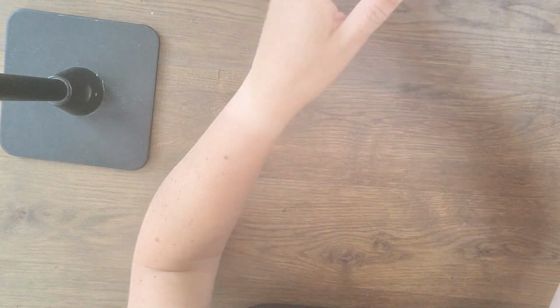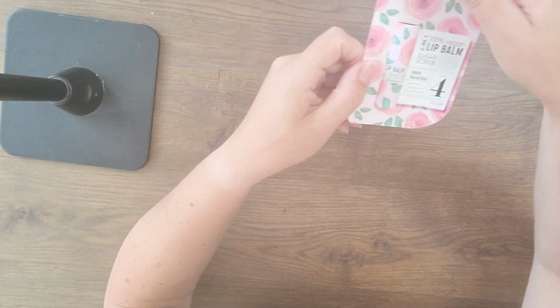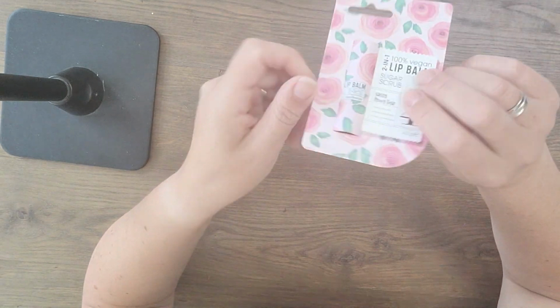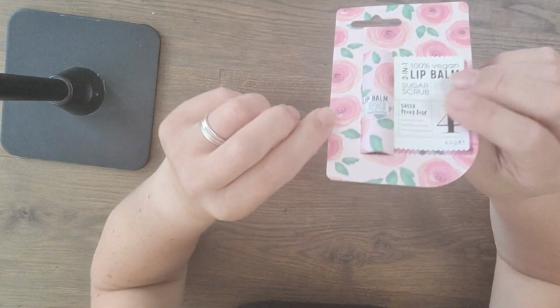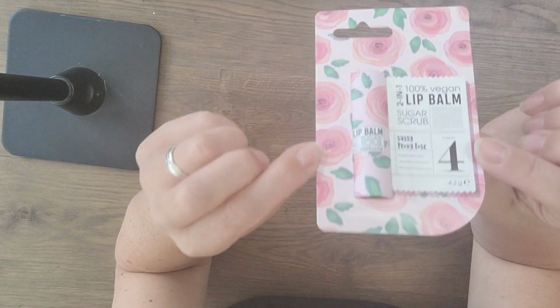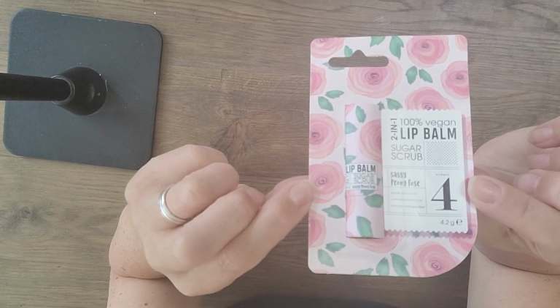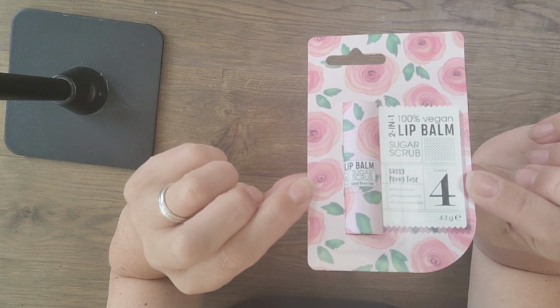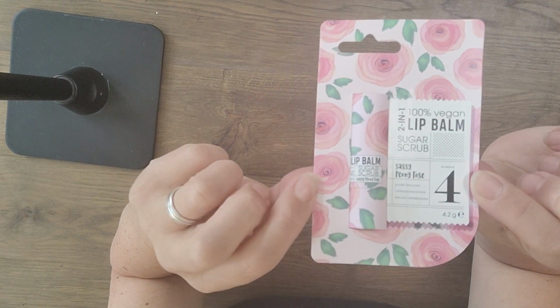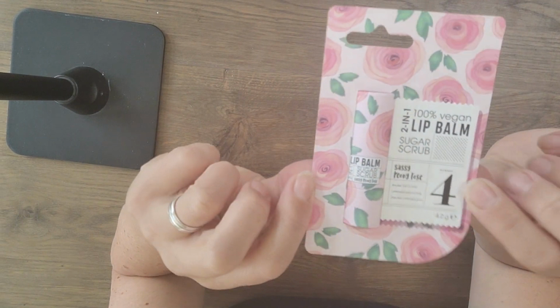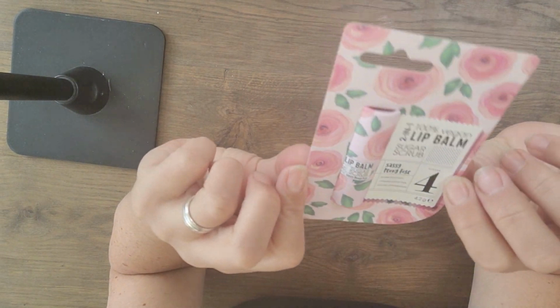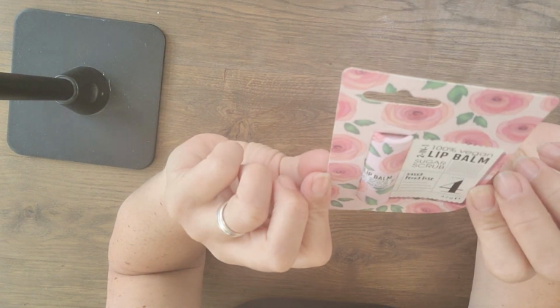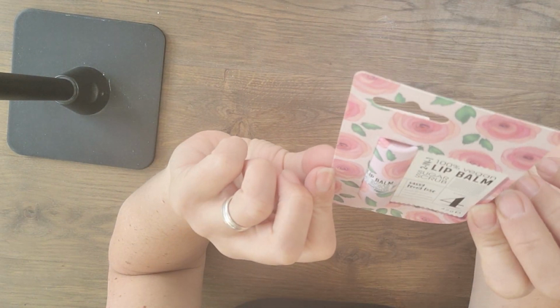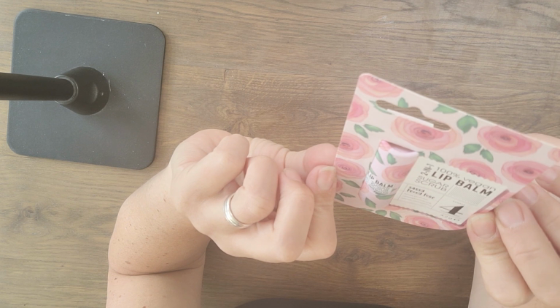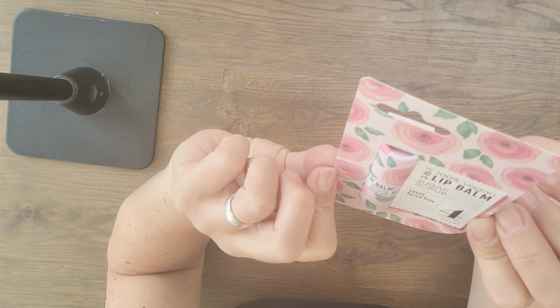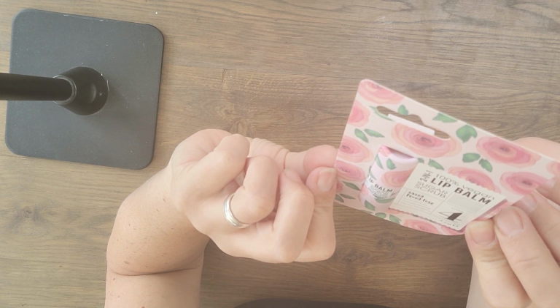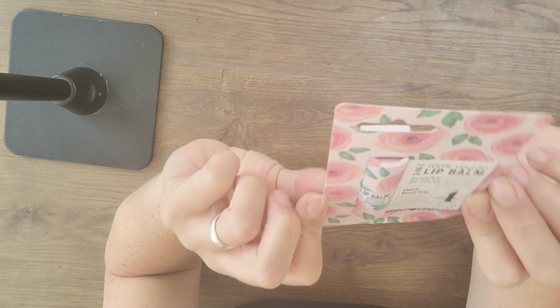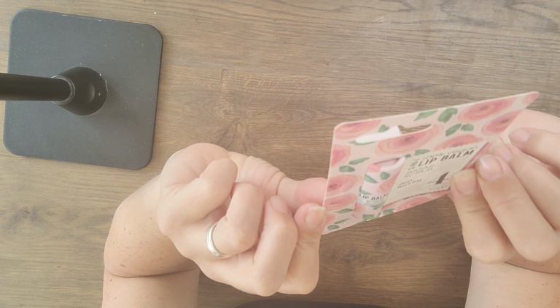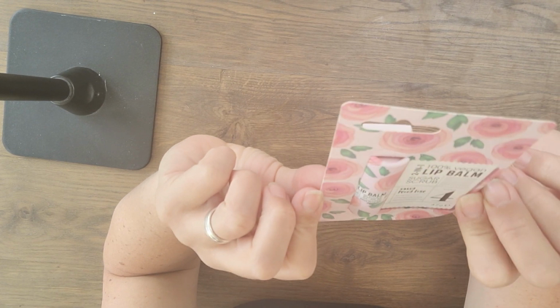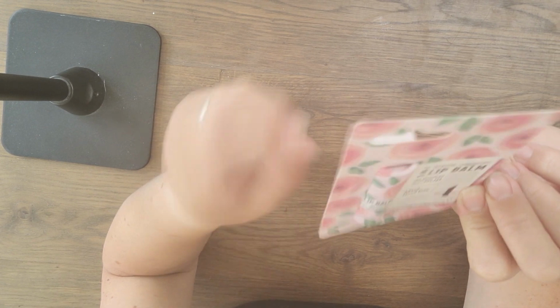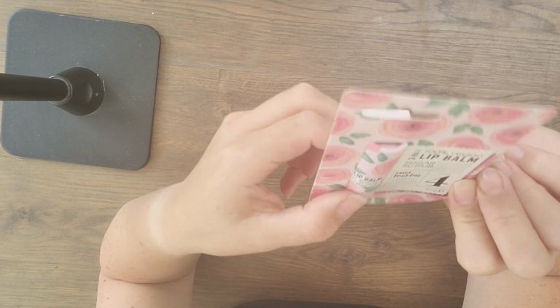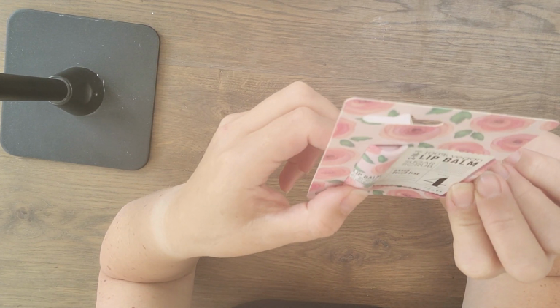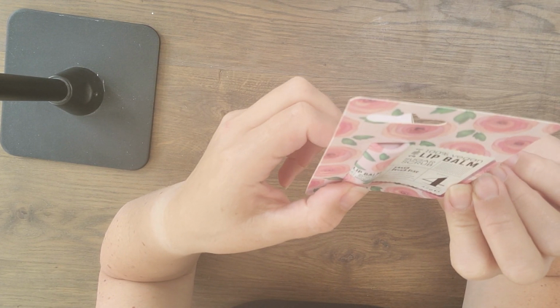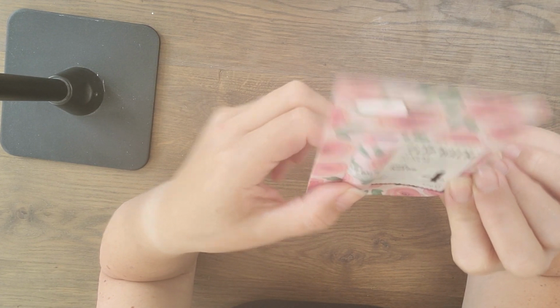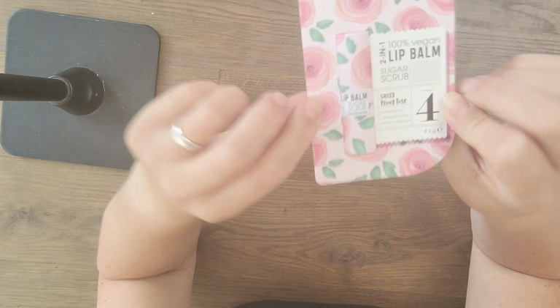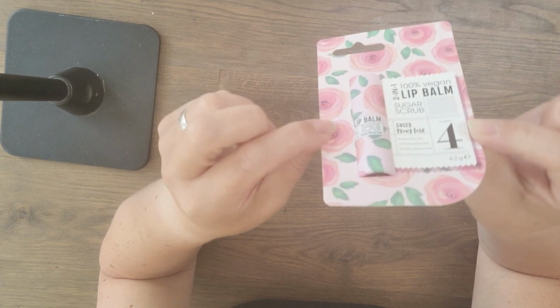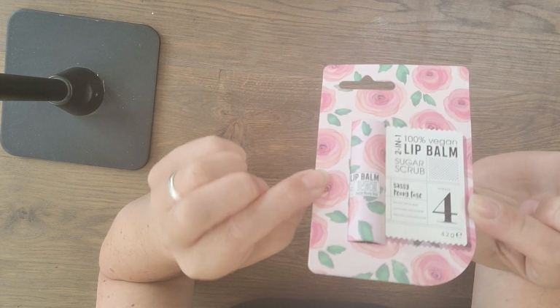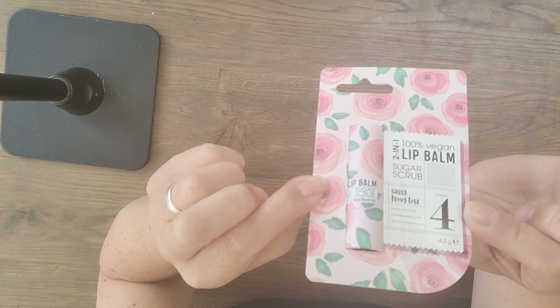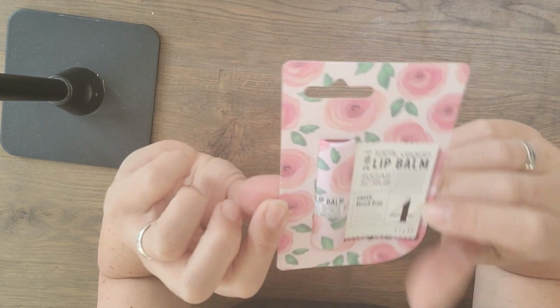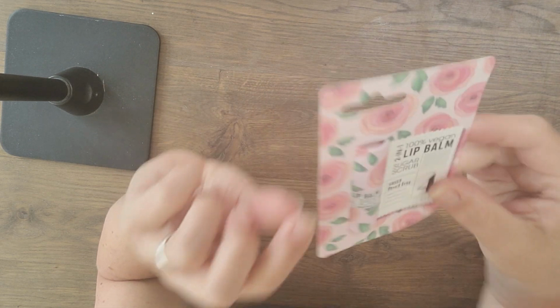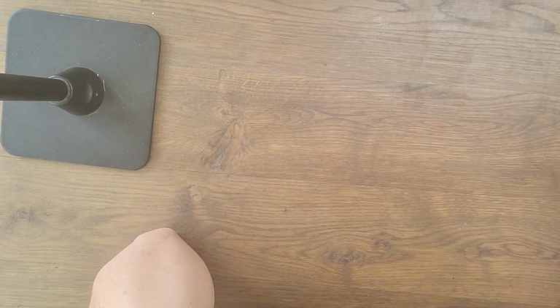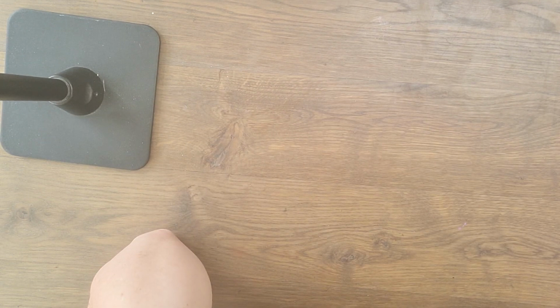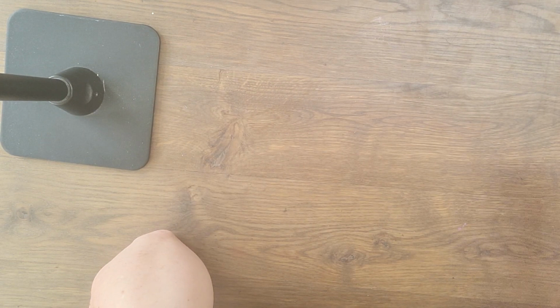And then she has this pretty lip gloss — it's a rose one. Oh, it's a sugar scrub for your lips! Thank you, I'm going to use that.